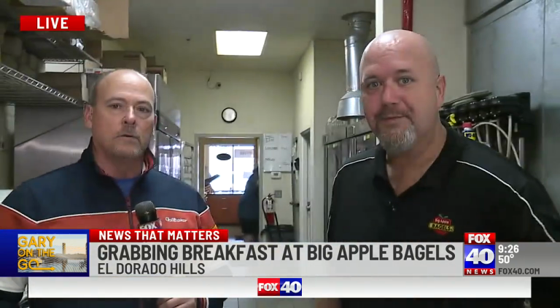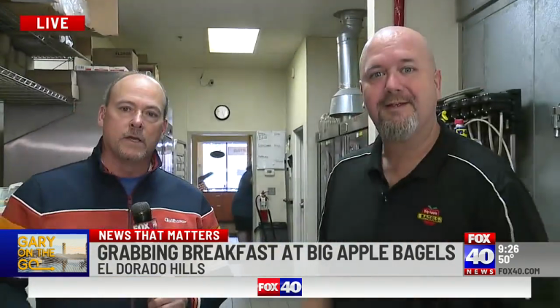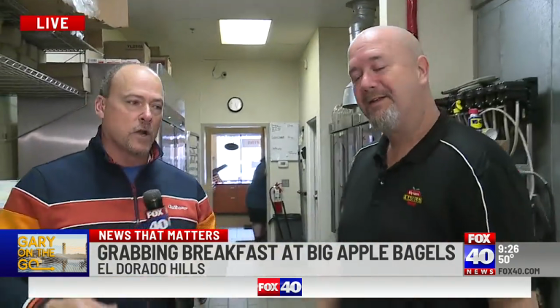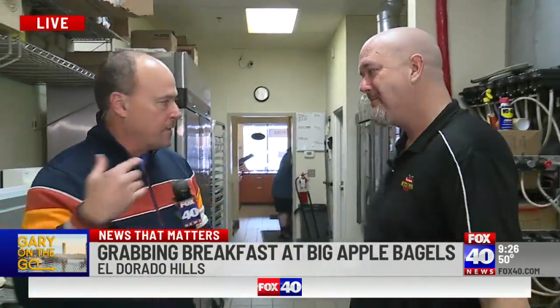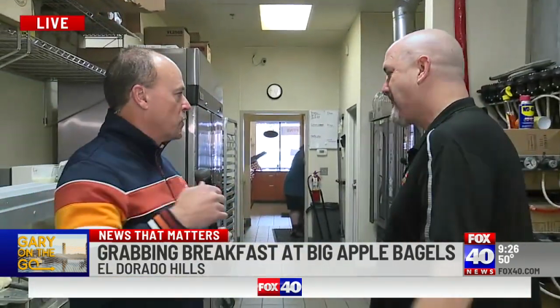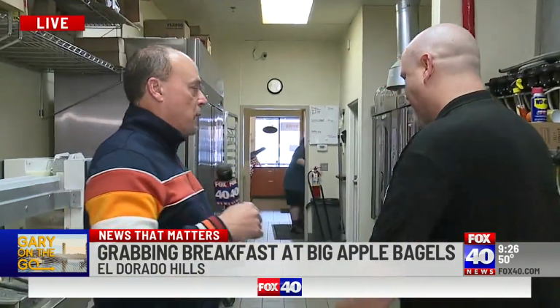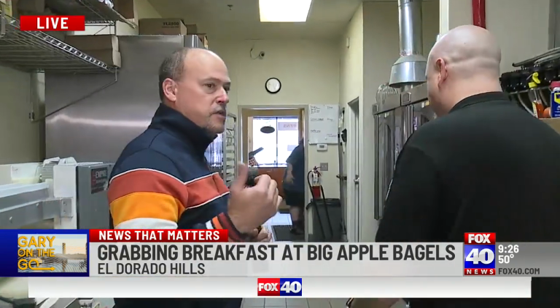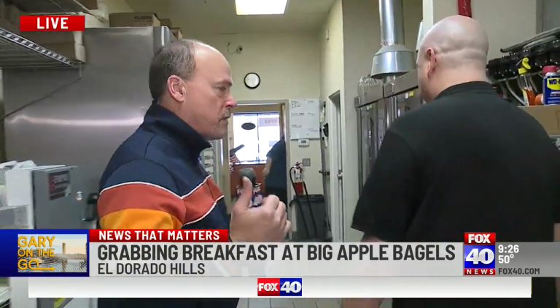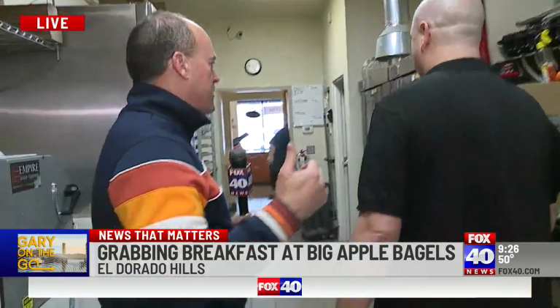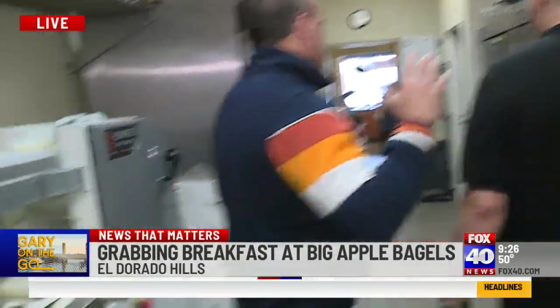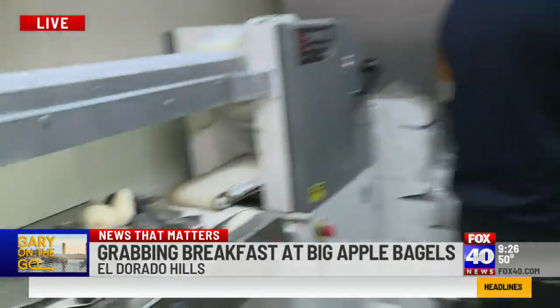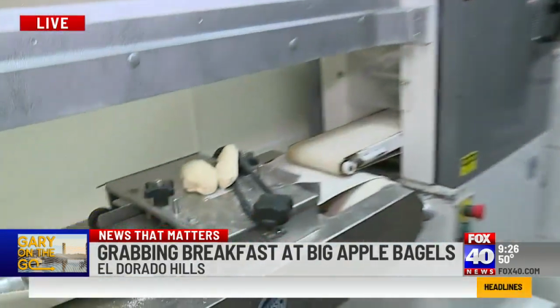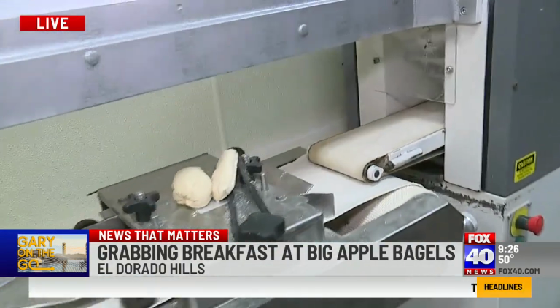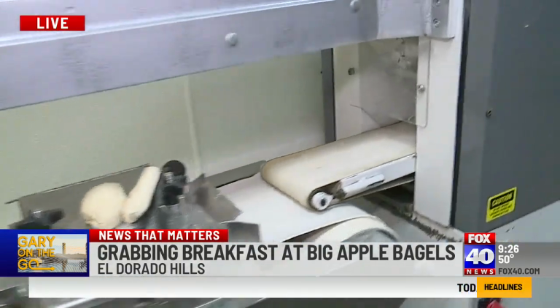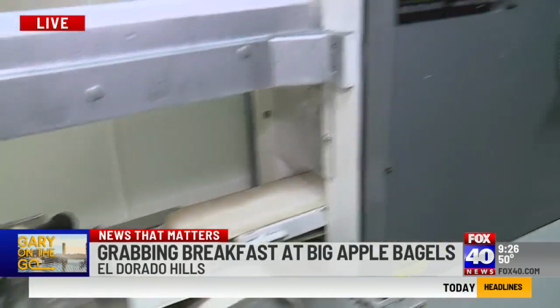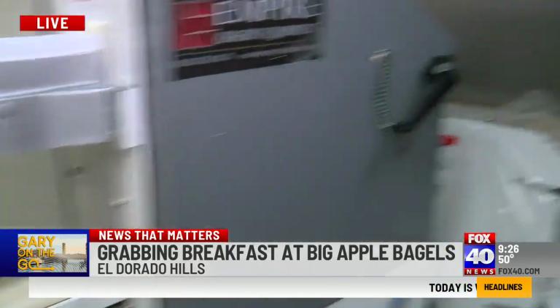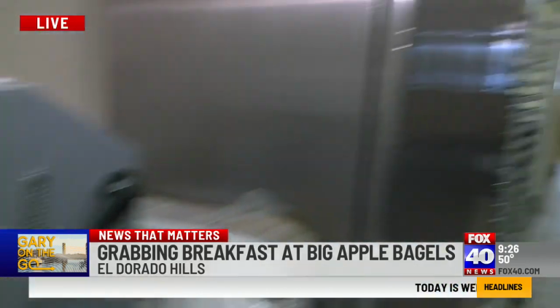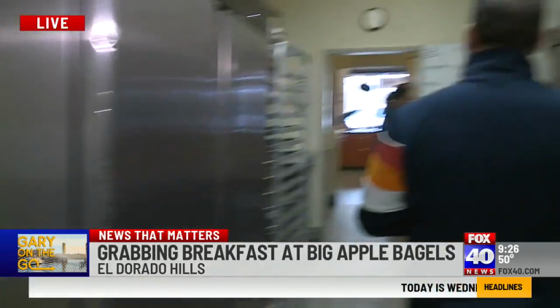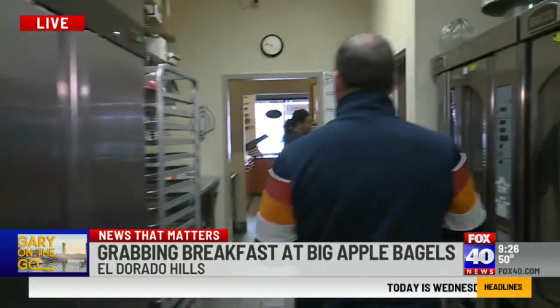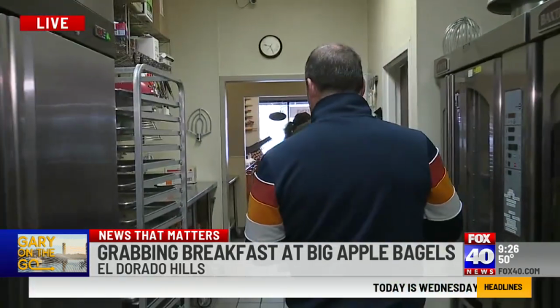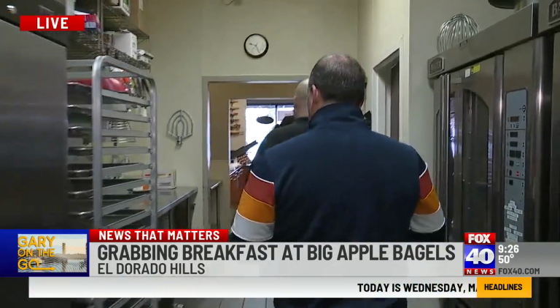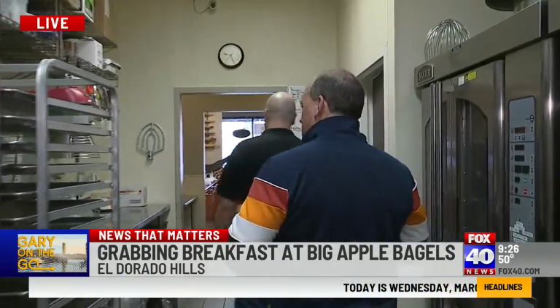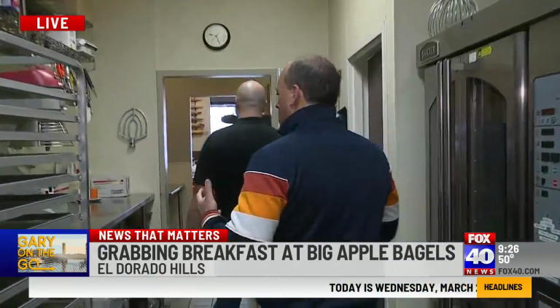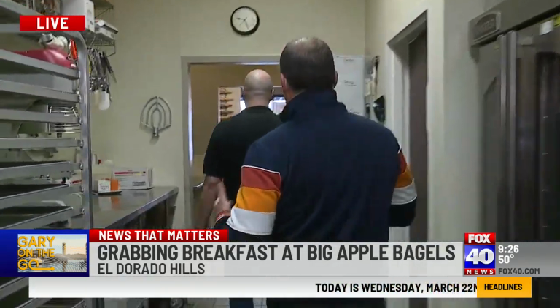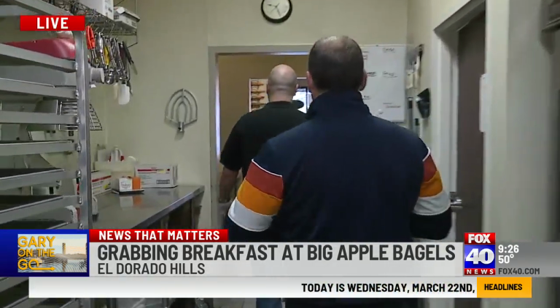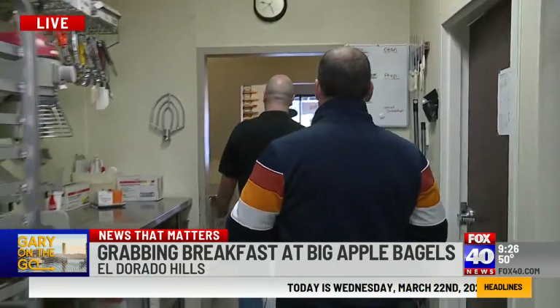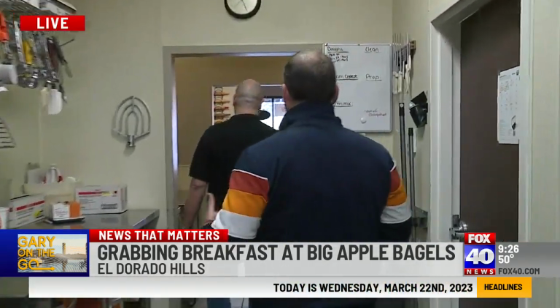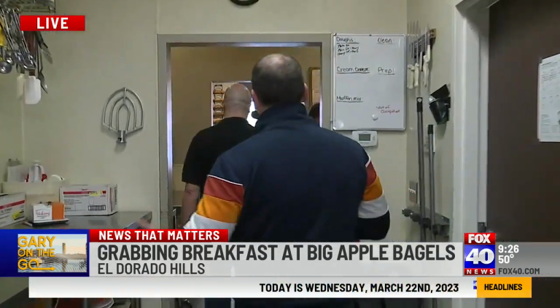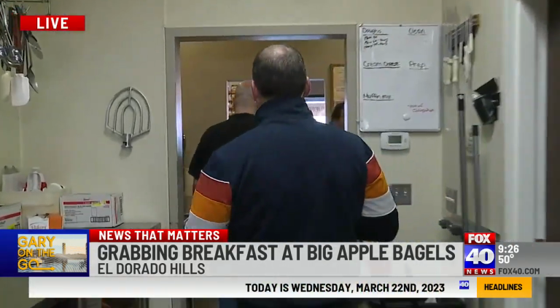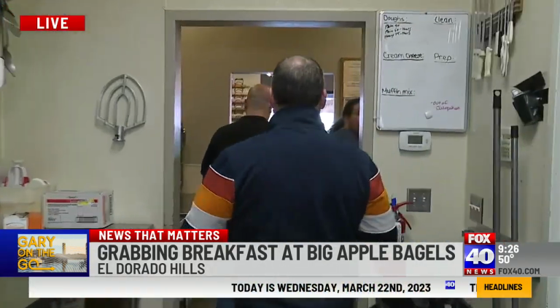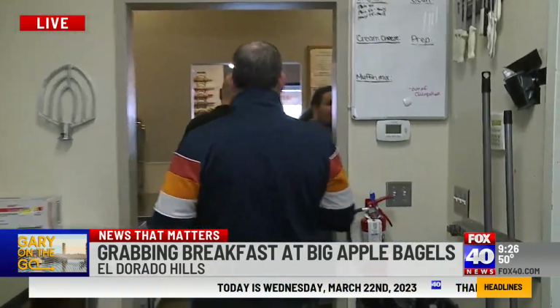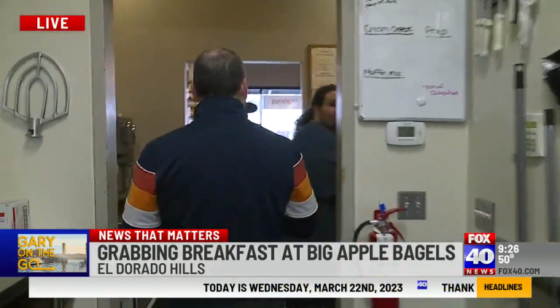We had to show you that one more time because that's what makes Big Apple Bagels very unique — they make their own stuff. It's all fresh, handcrafted, very fresh for you.